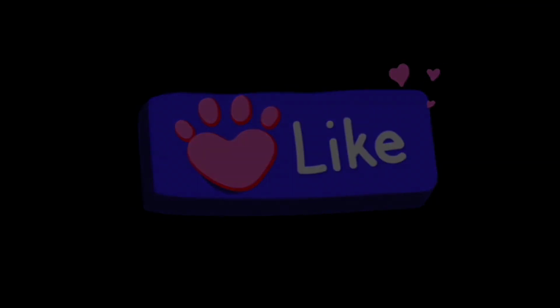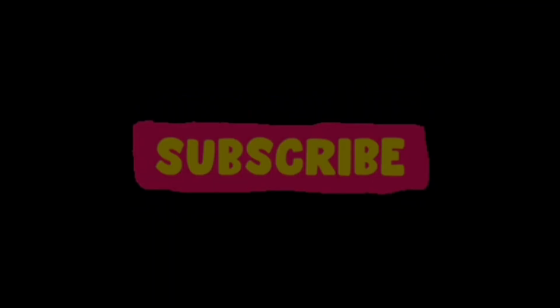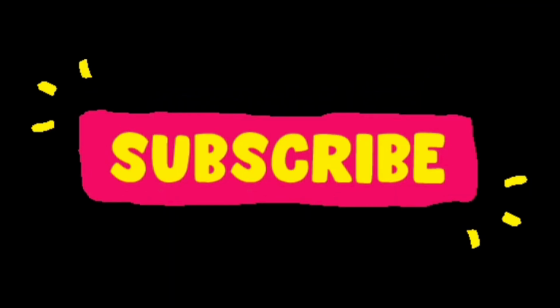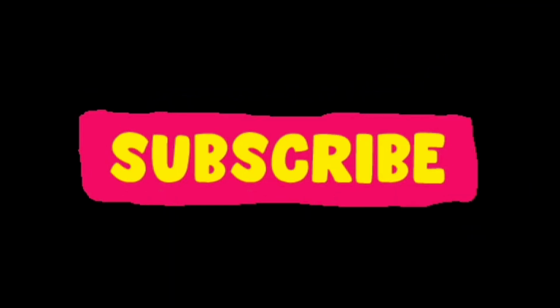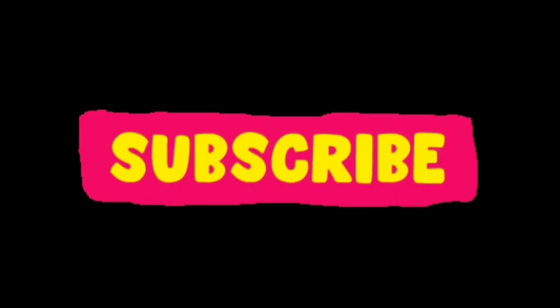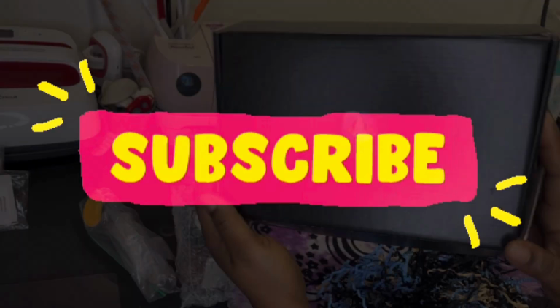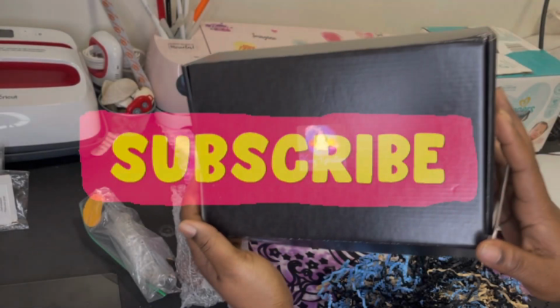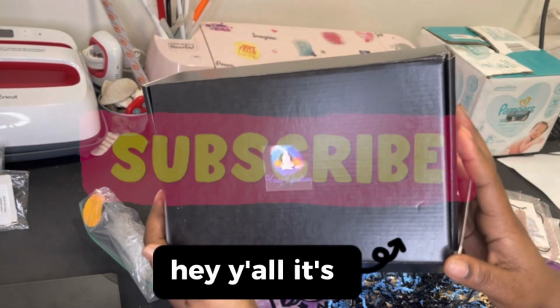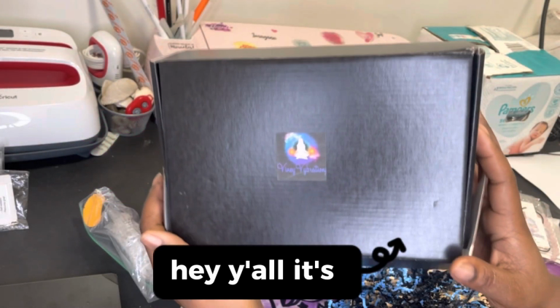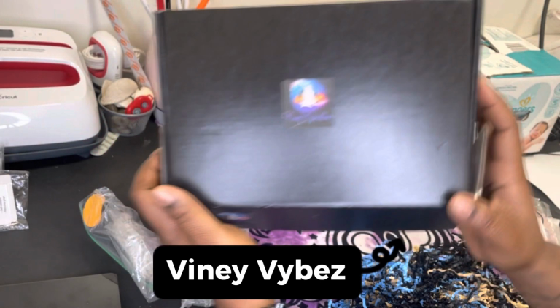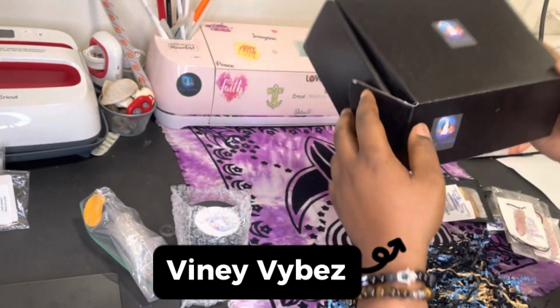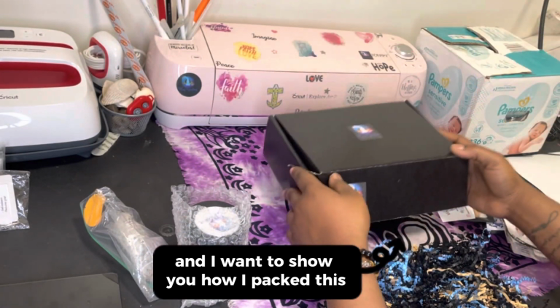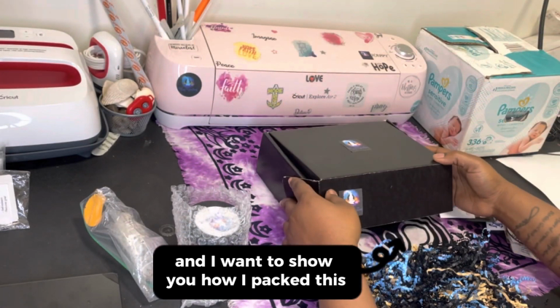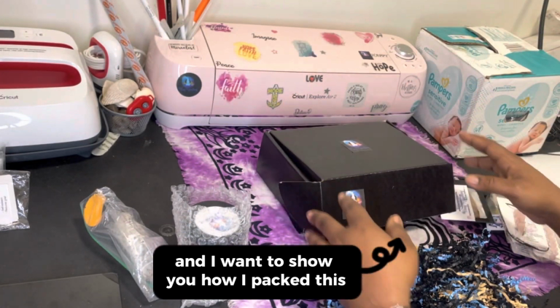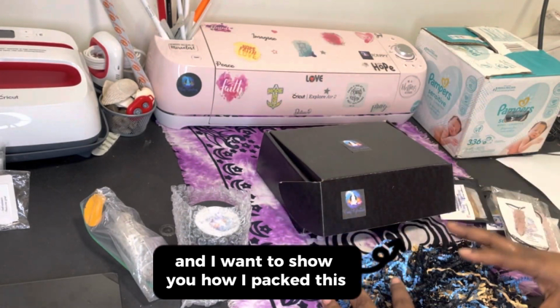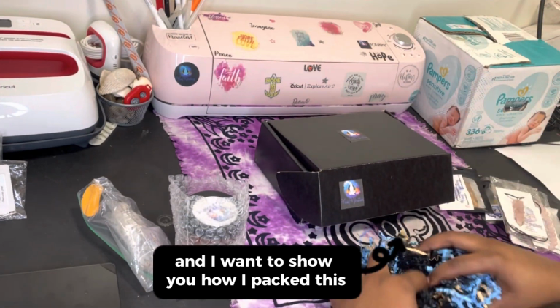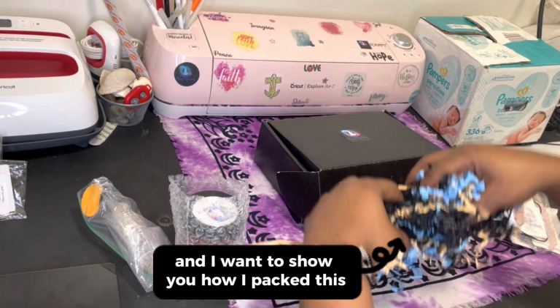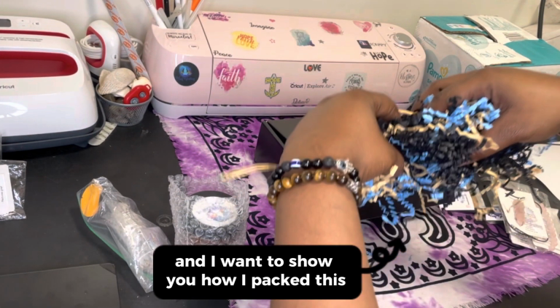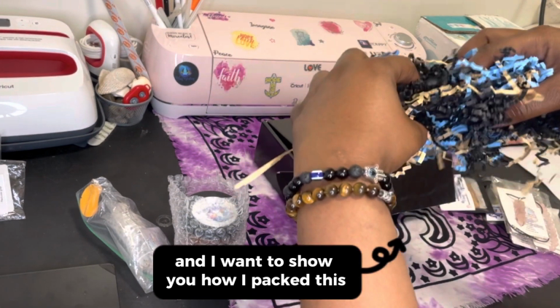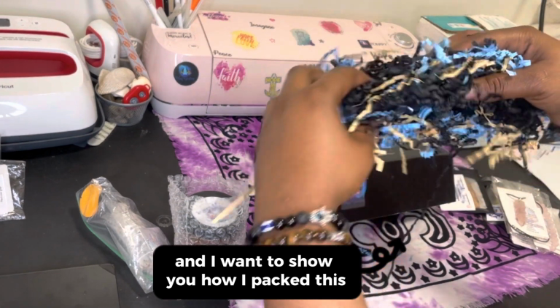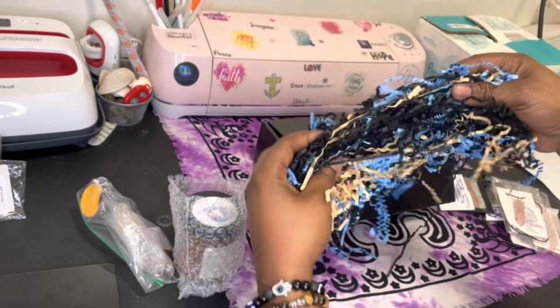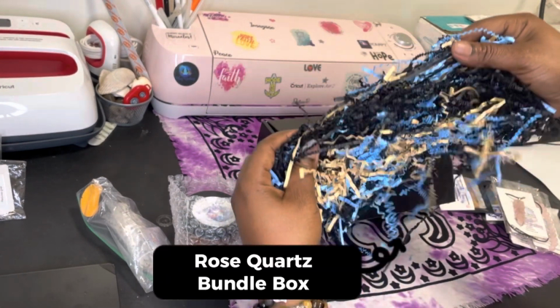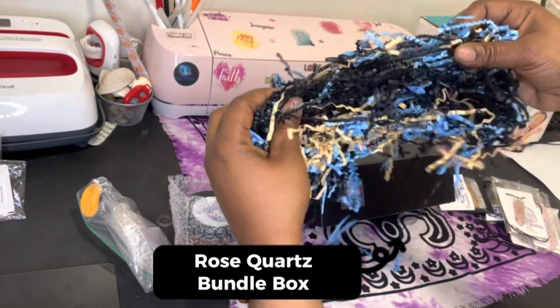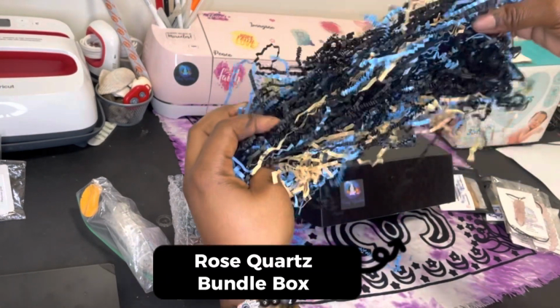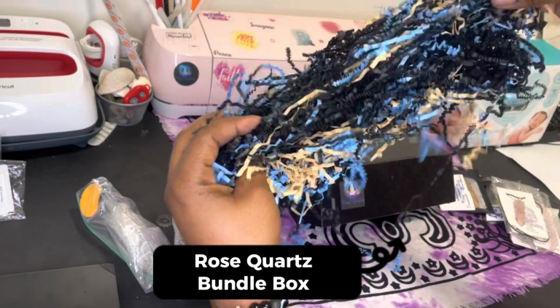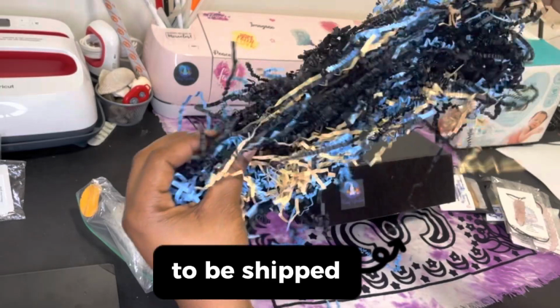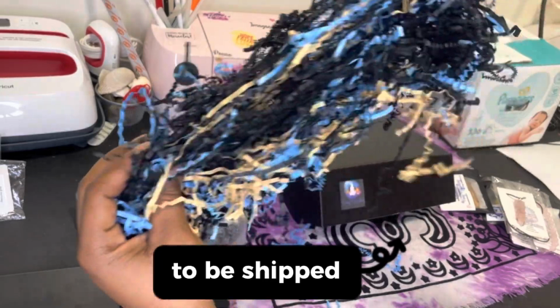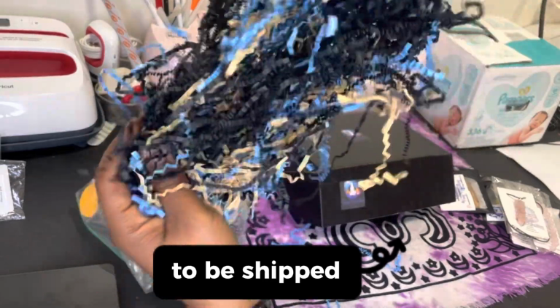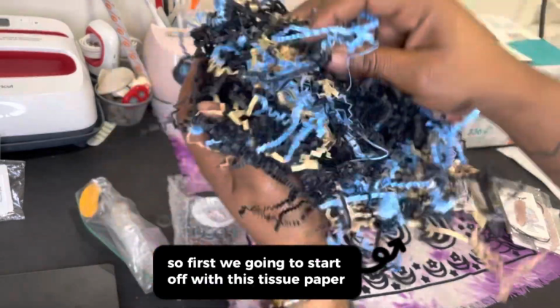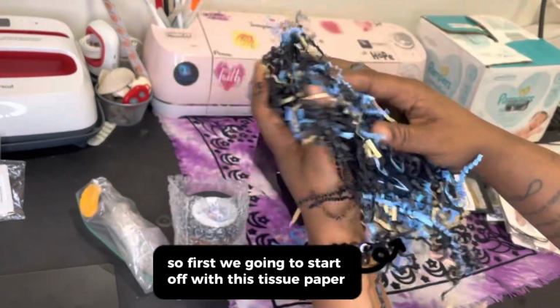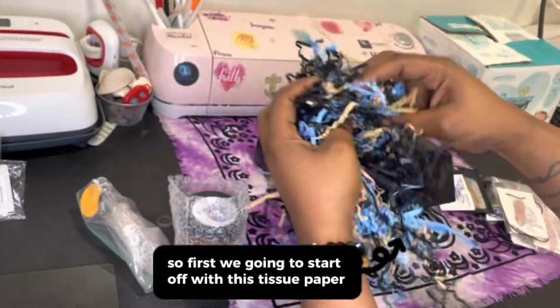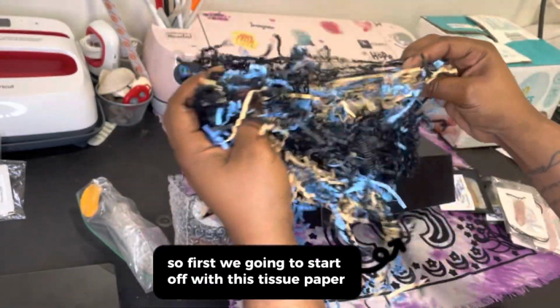Hey y'all, it's Ronnie Vavs and I want to show y'all how I packed this rose course bundle box to be shipped. So first we're going to start off with this tissue paper.